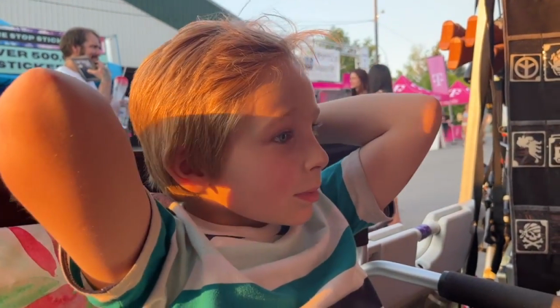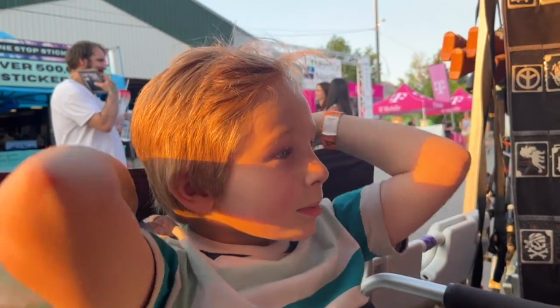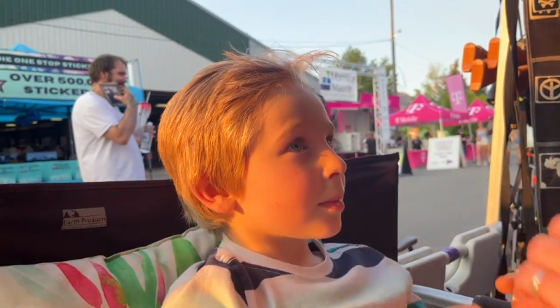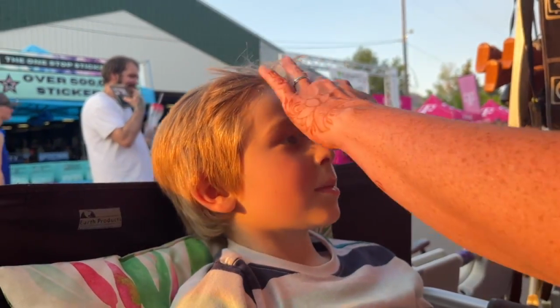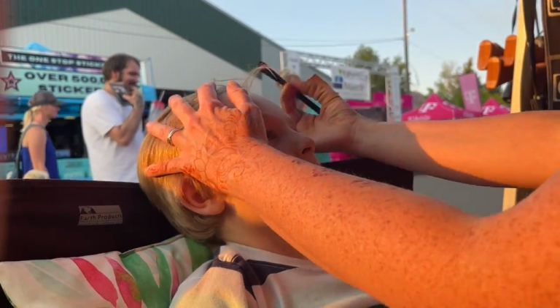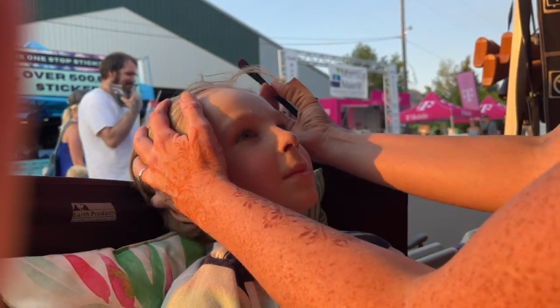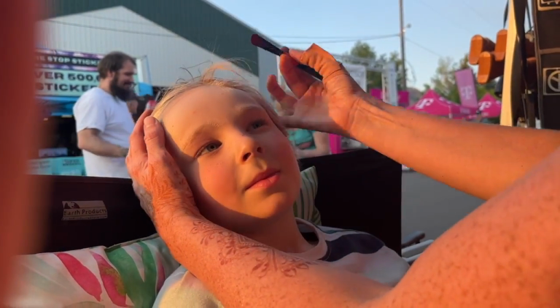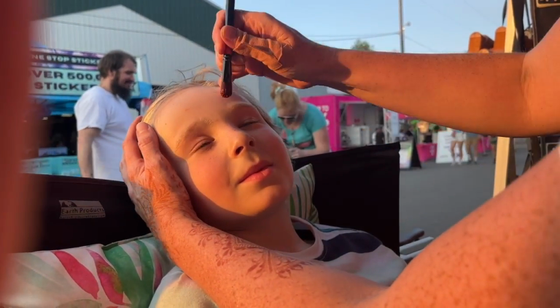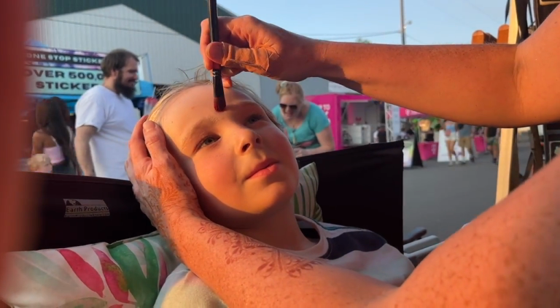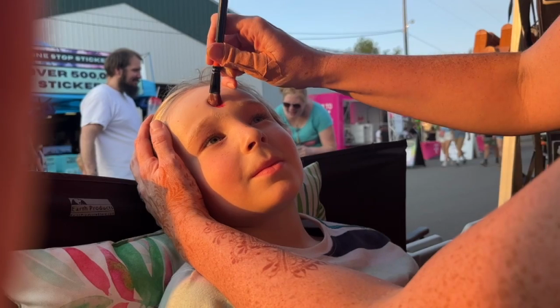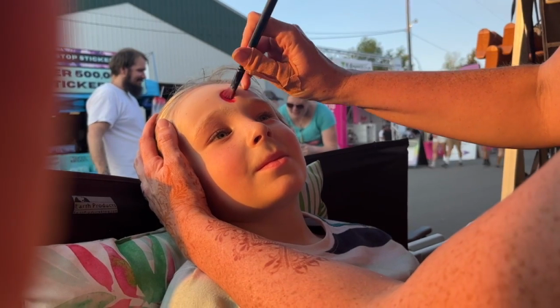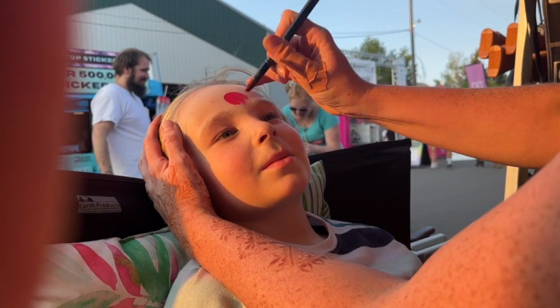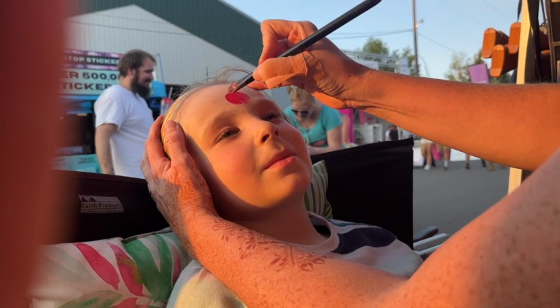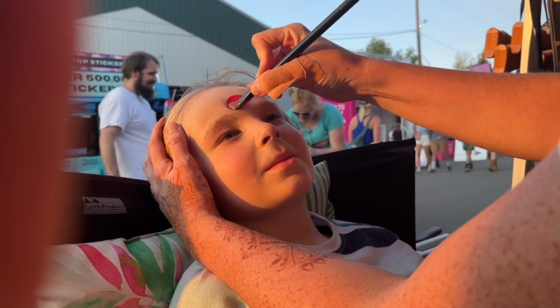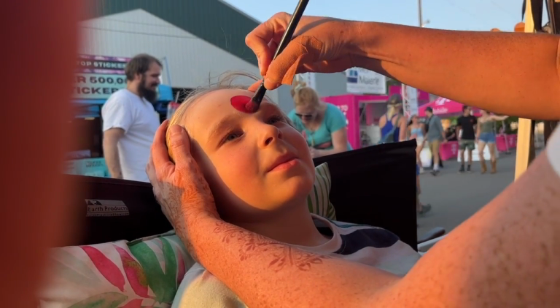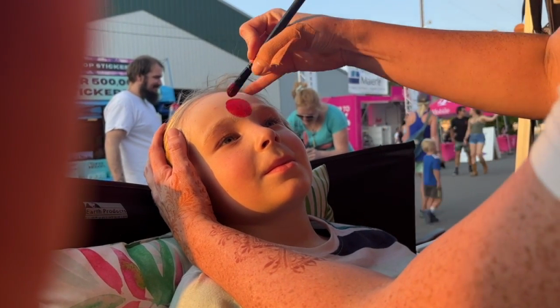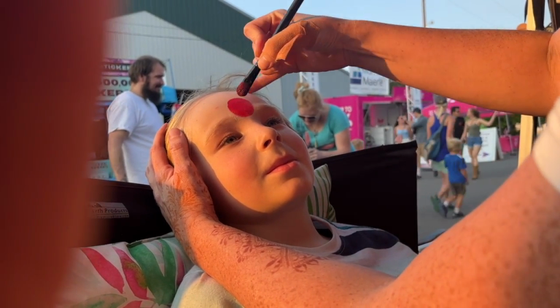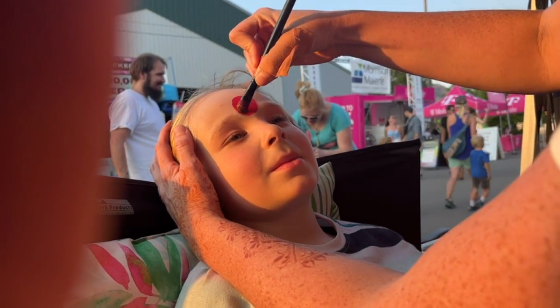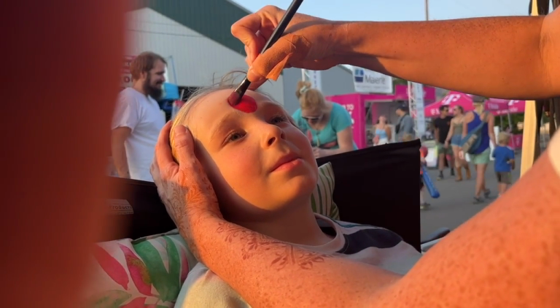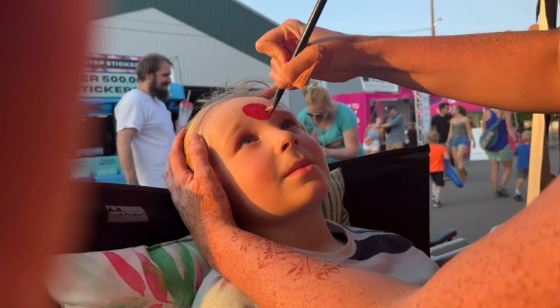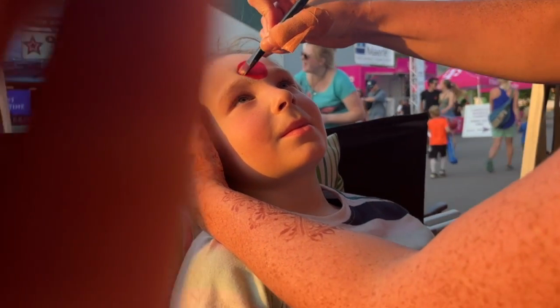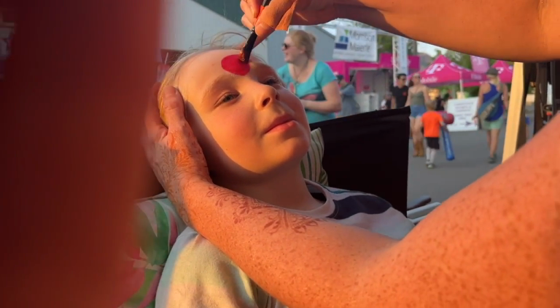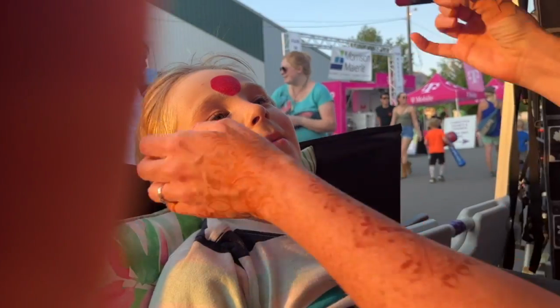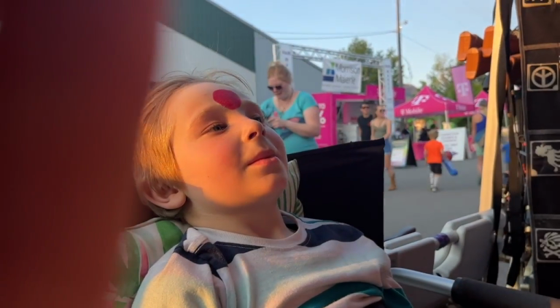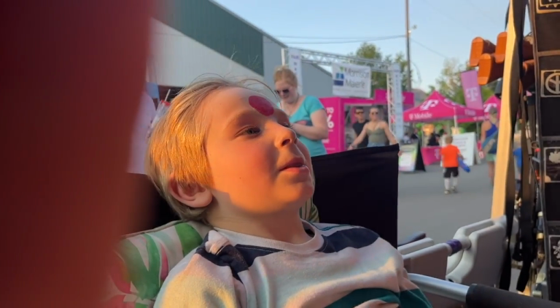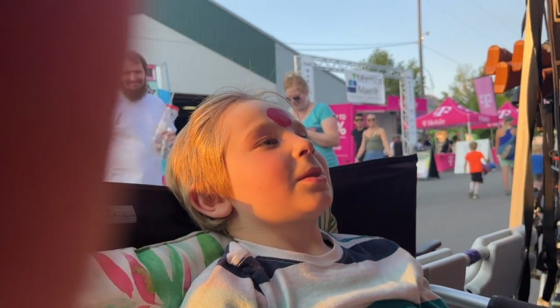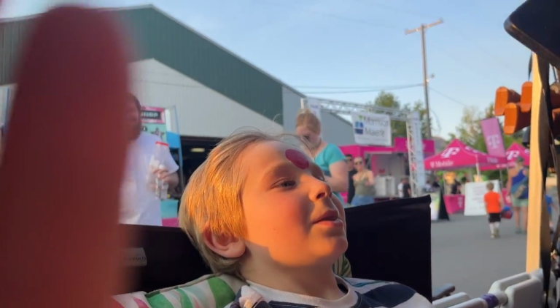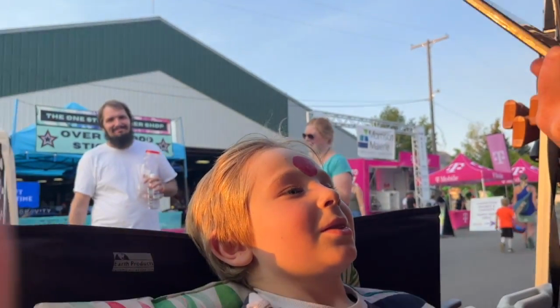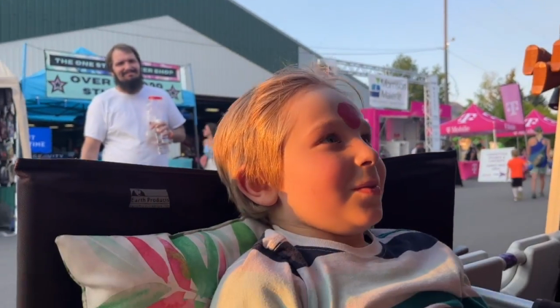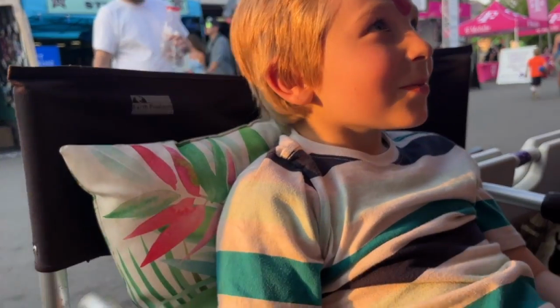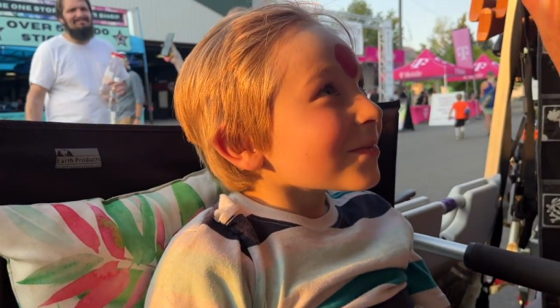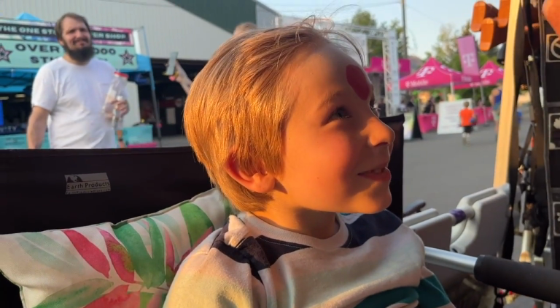So we're going to take this and we're going to start right here with a big red dot right in the middle of your forehead. Right there. And you look cool already. You want to see? Check it out. You look awesome, right?